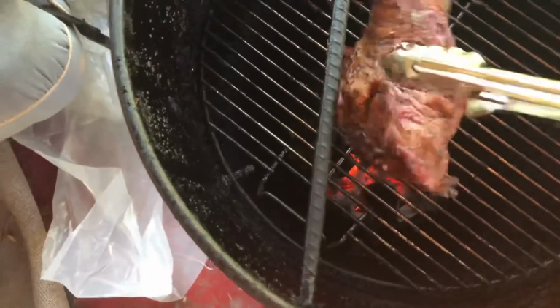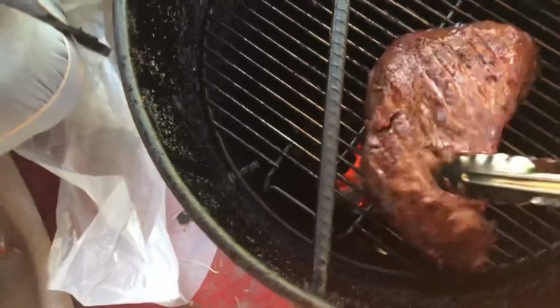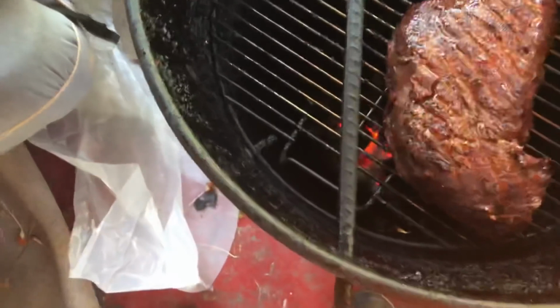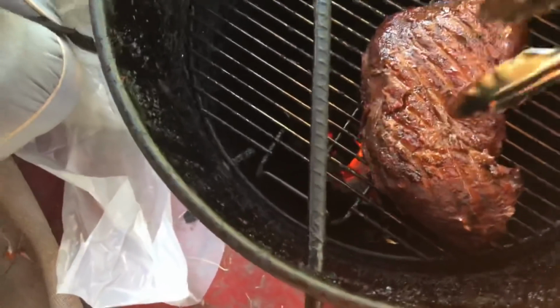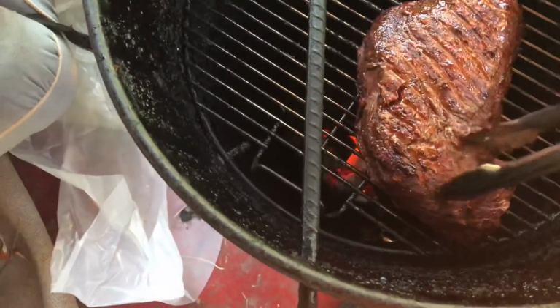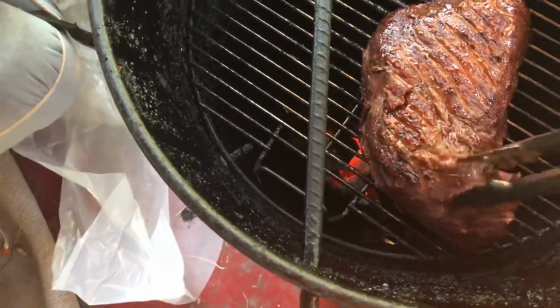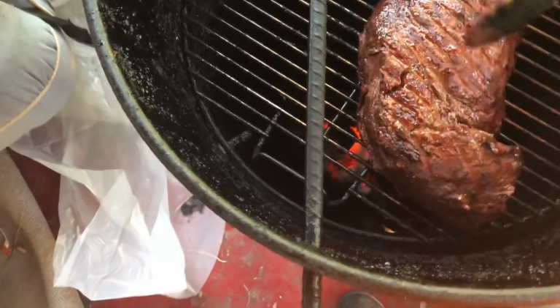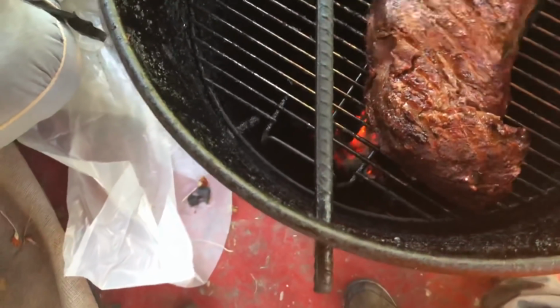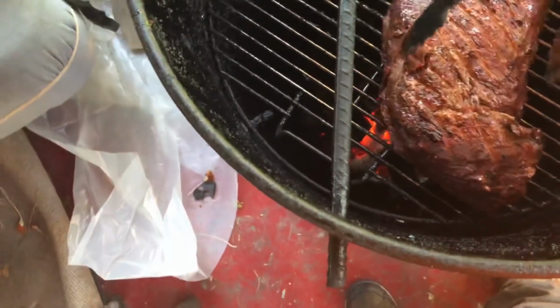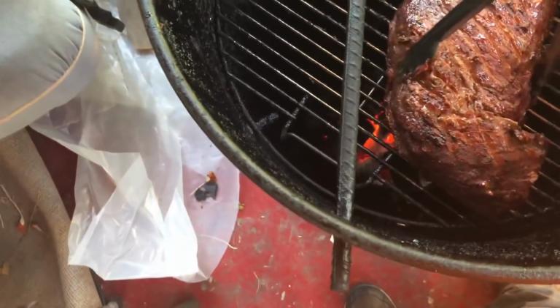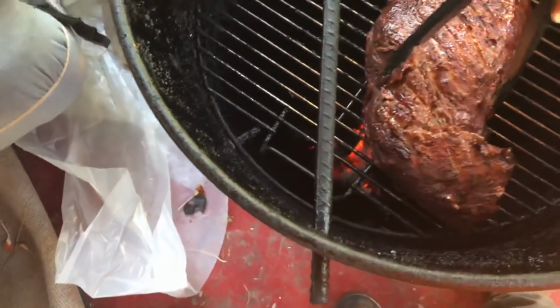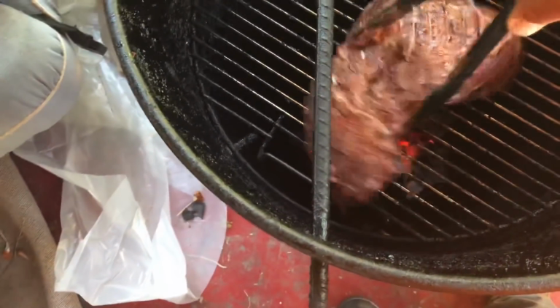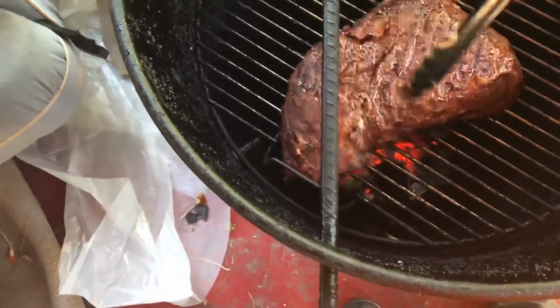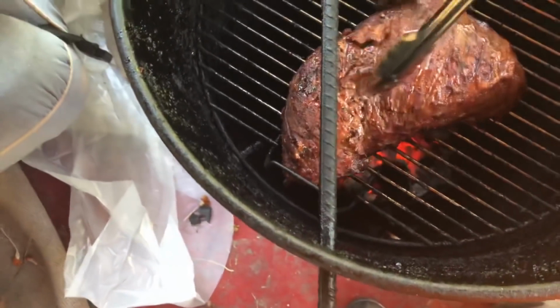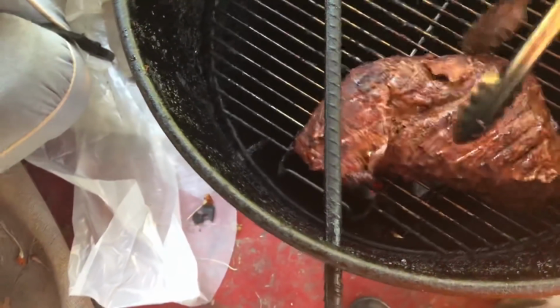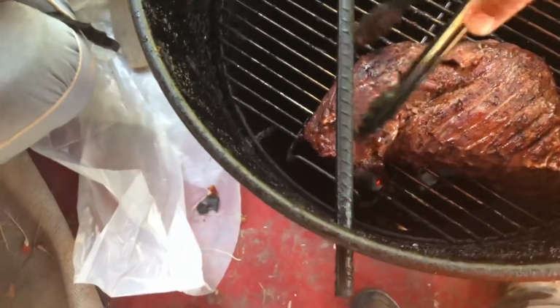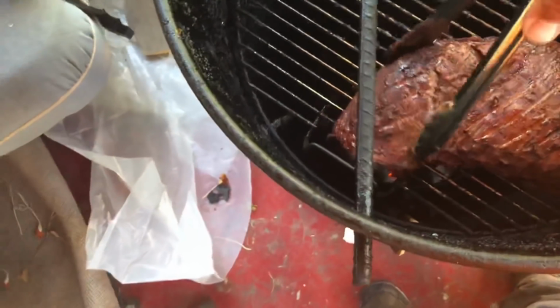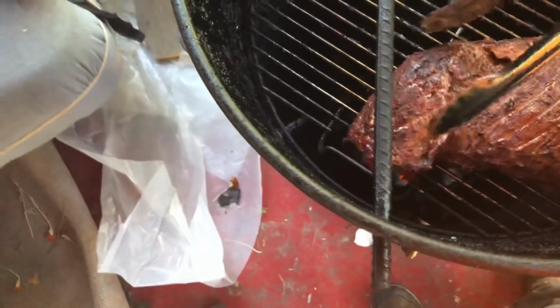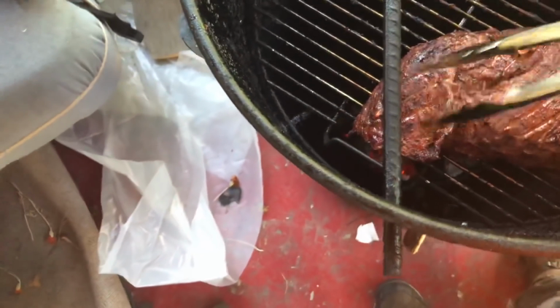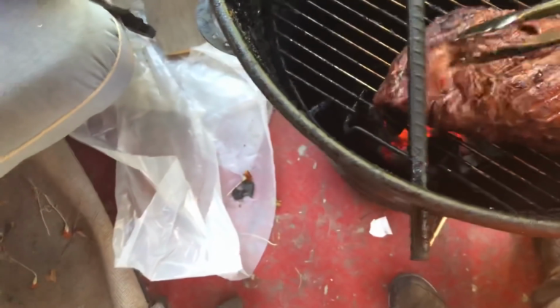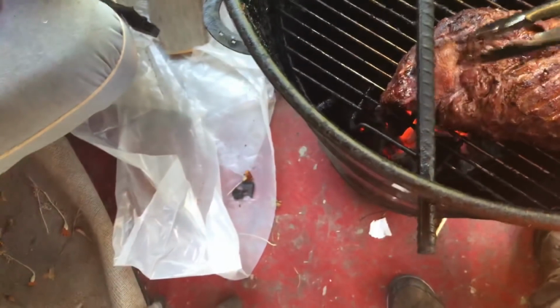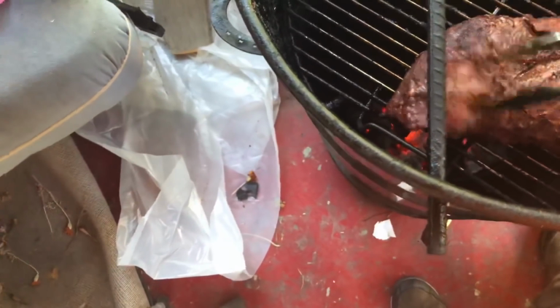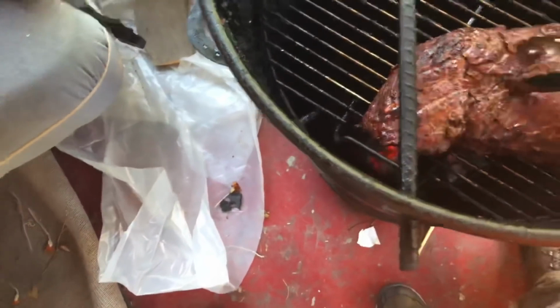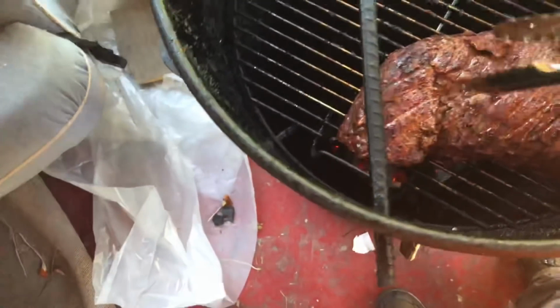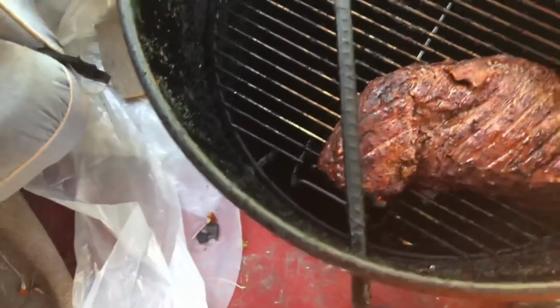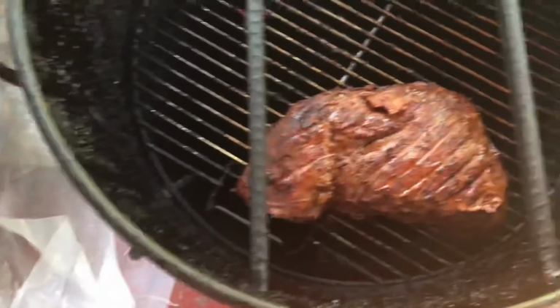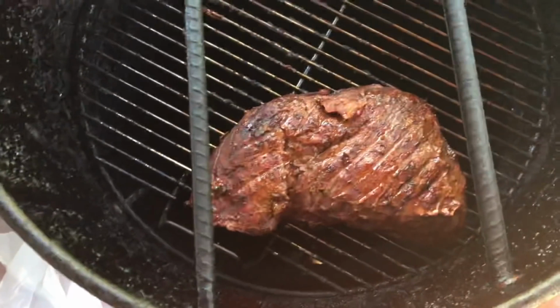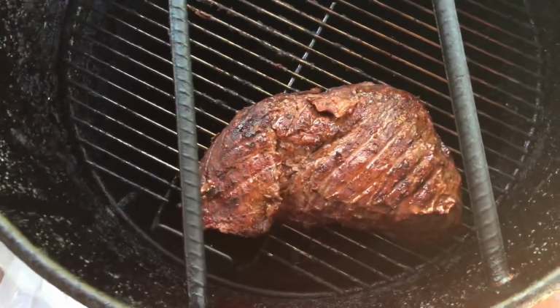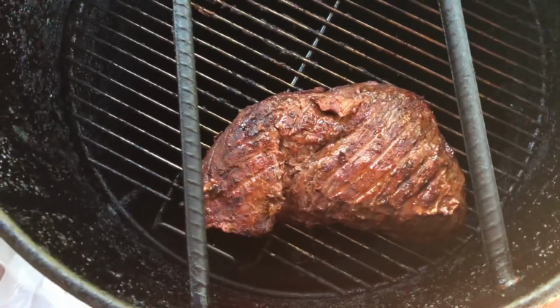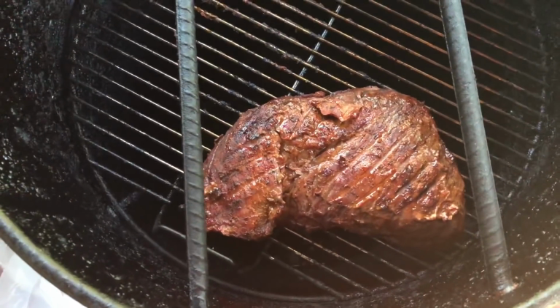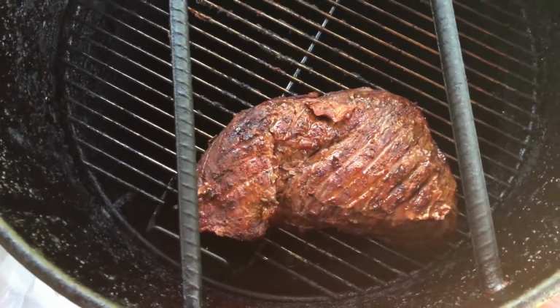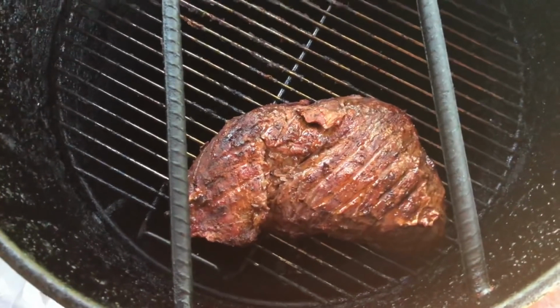We've got a little bit of fat on the bottom — we're going to put it fat-side down over here and we're going to let this thing cook until it's 140 to 145.